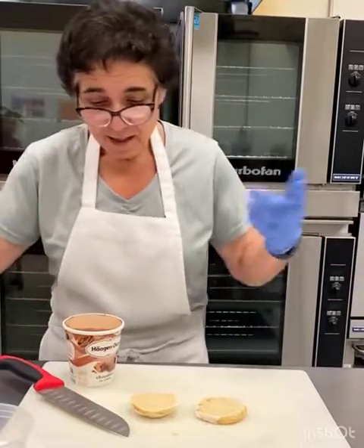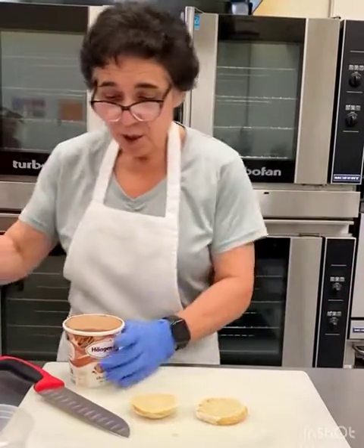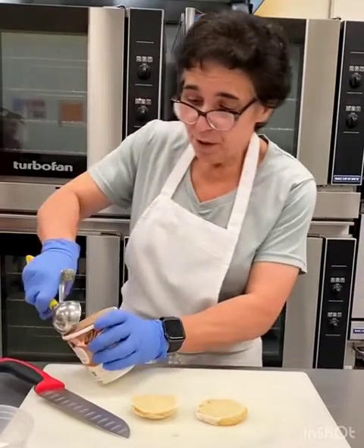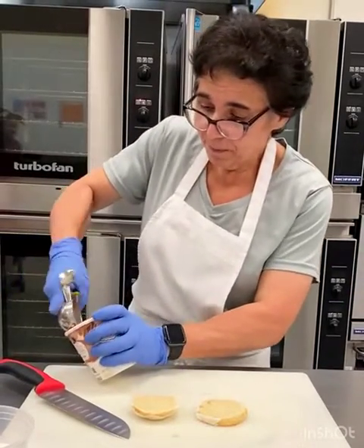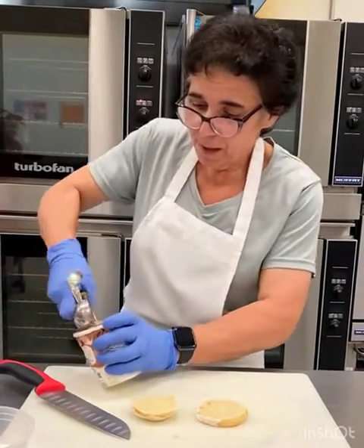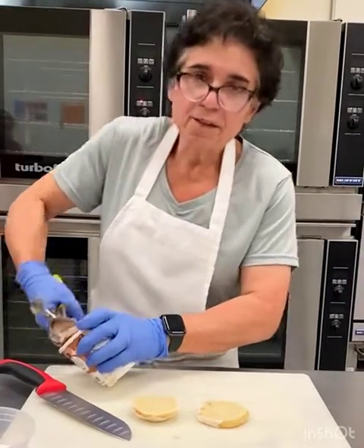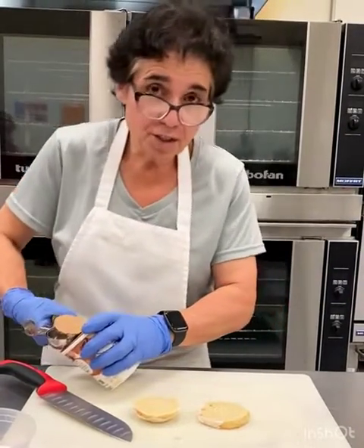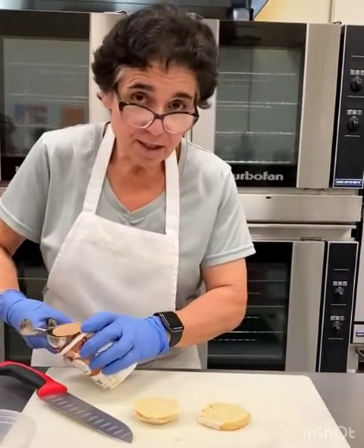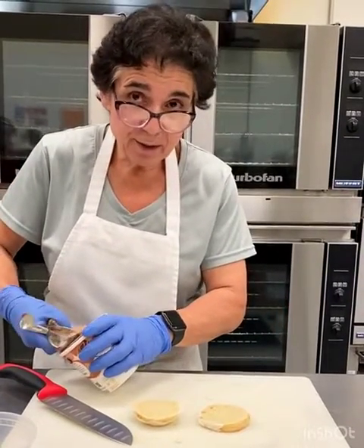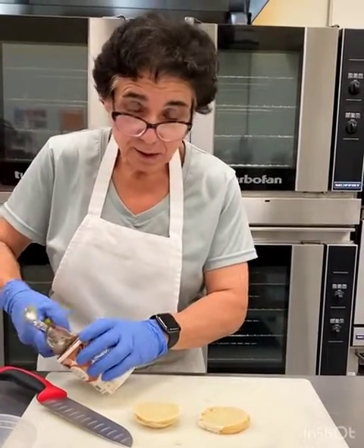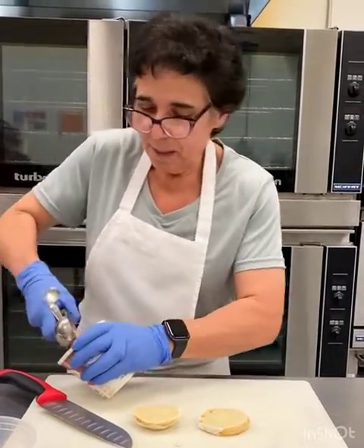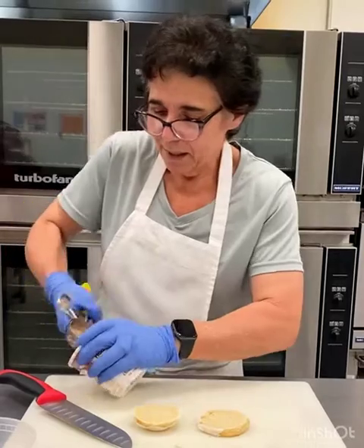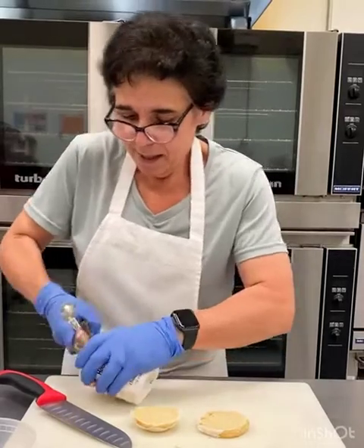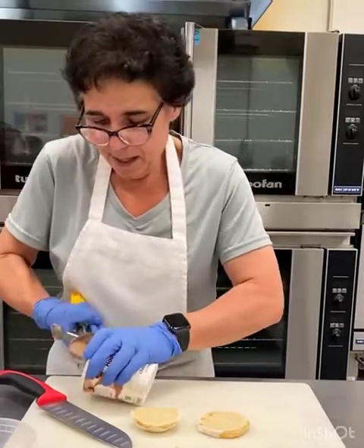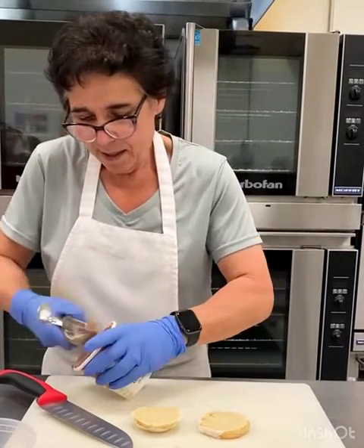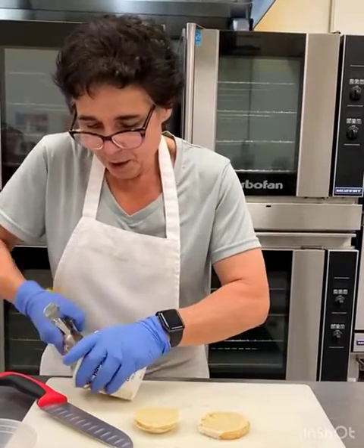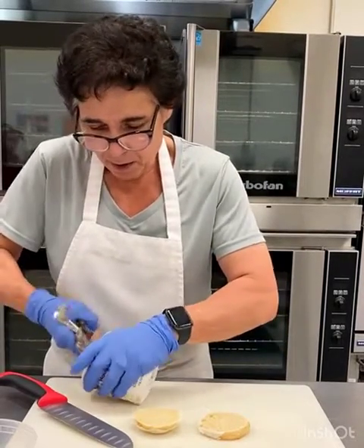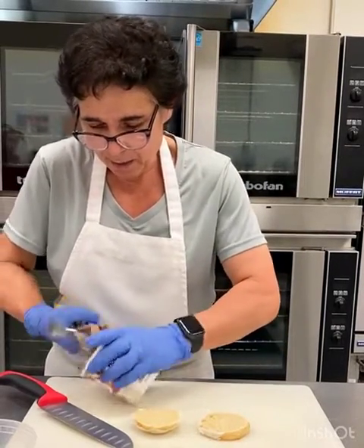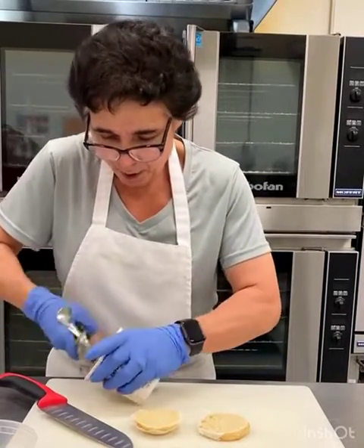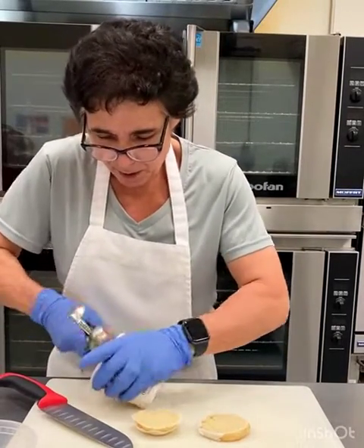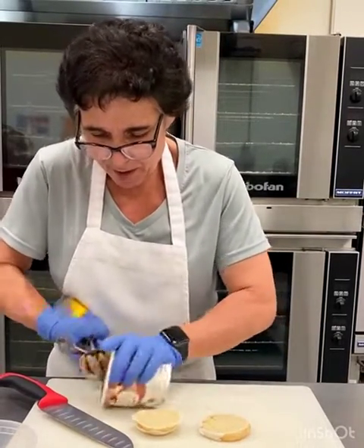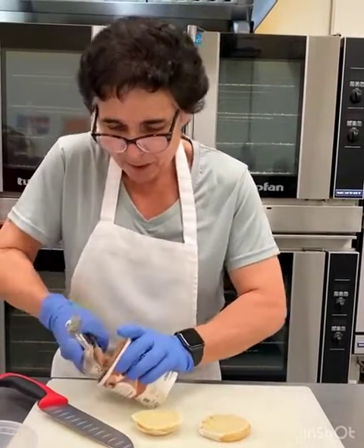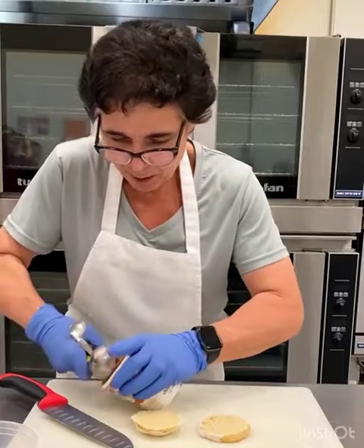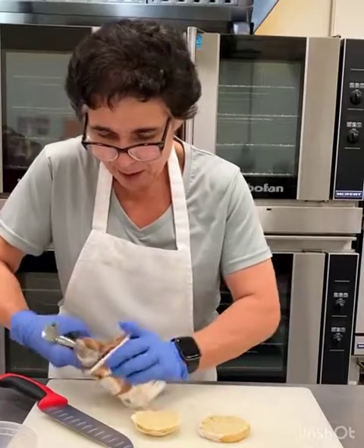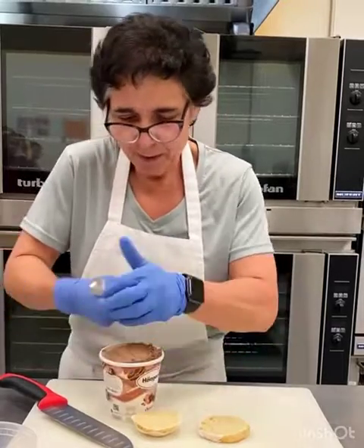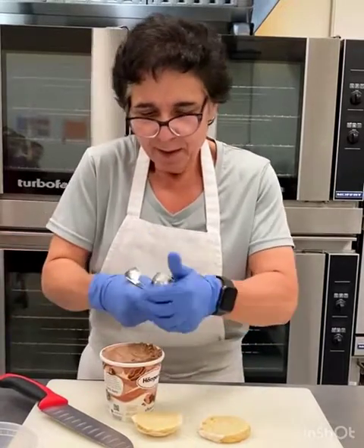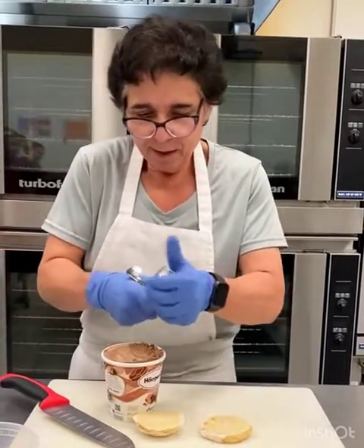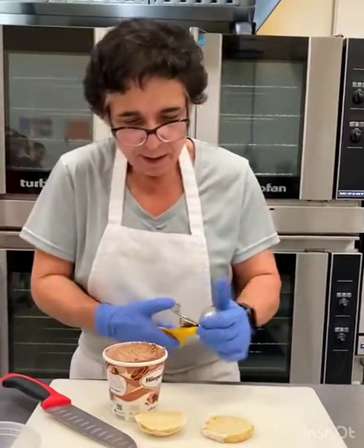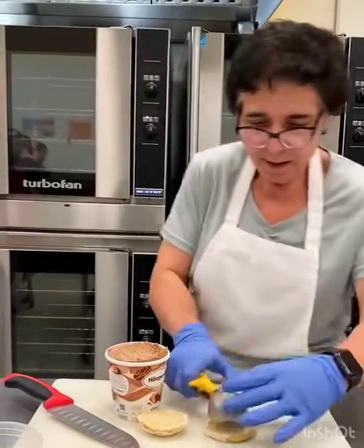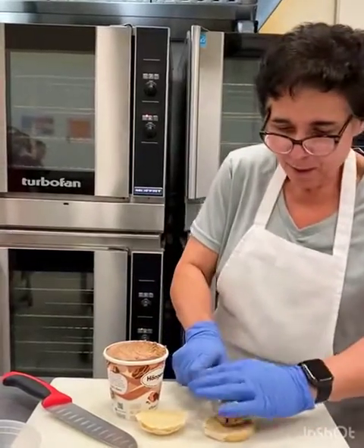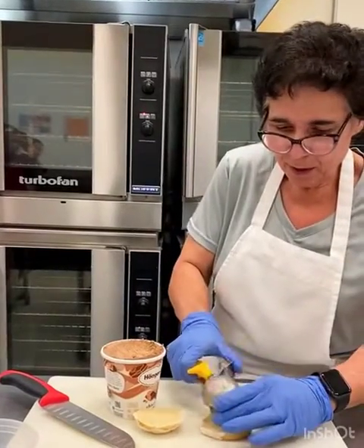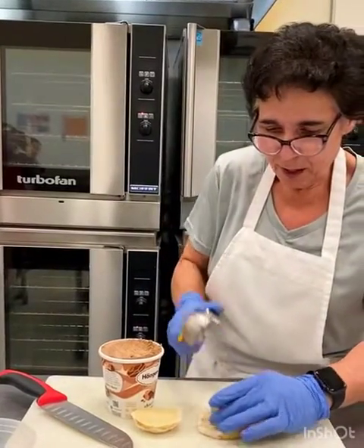Take a scoop of ice cream. Obviously yours is going to sit on the counter a little bit longer than mine. Scoop it all up, get it all in there. Put it on top.